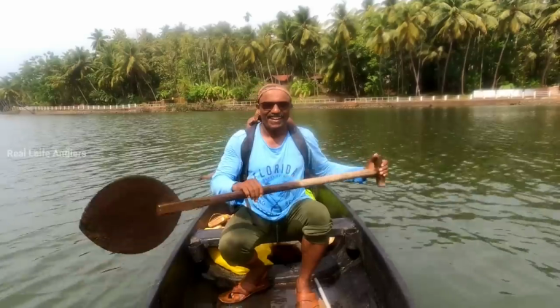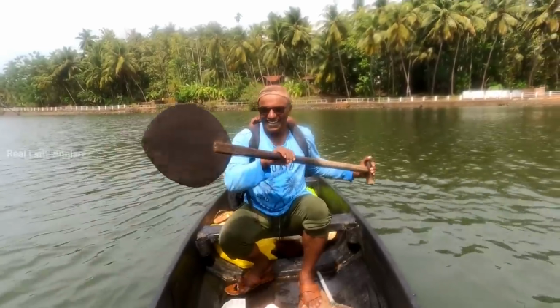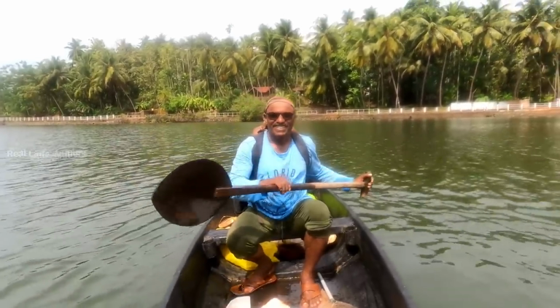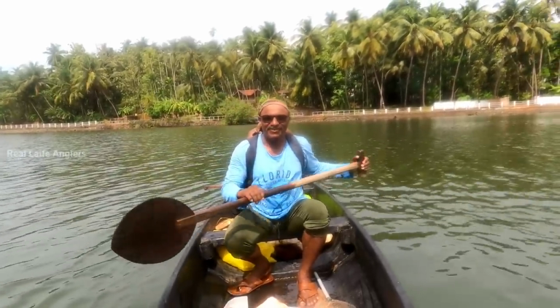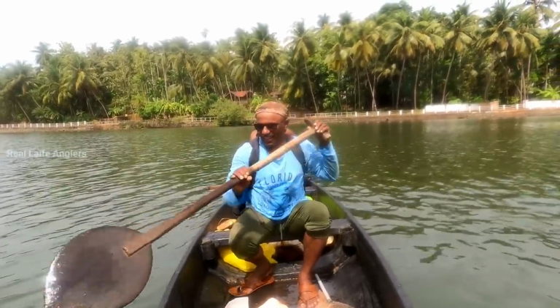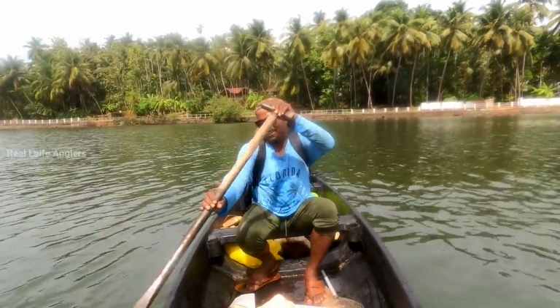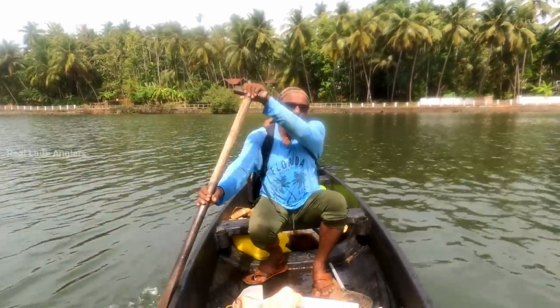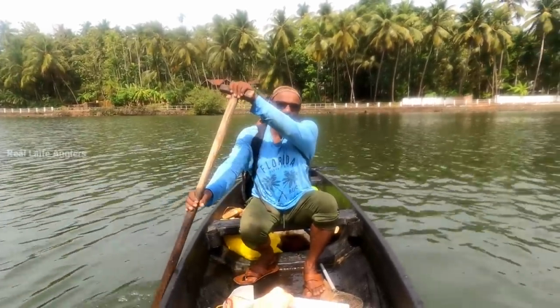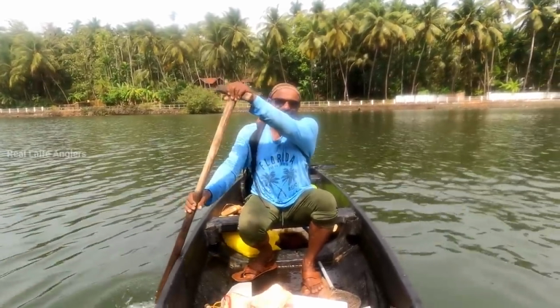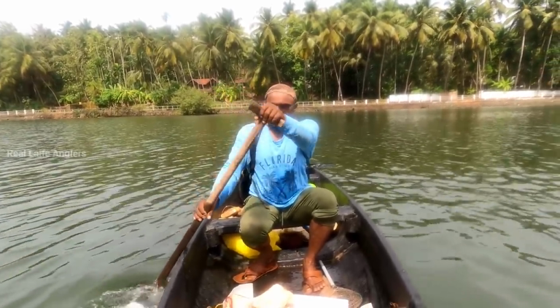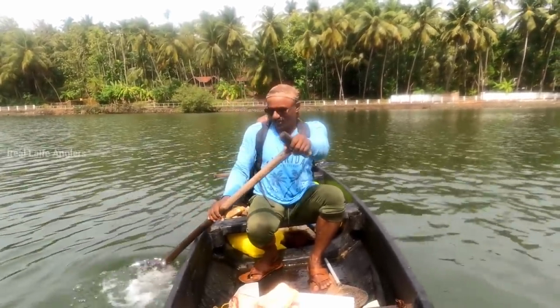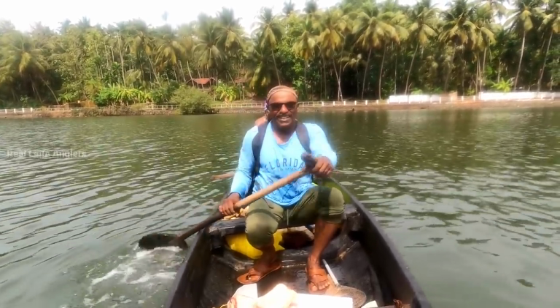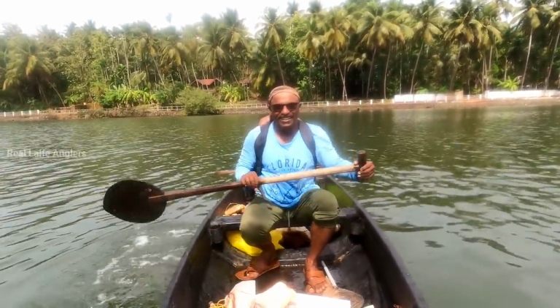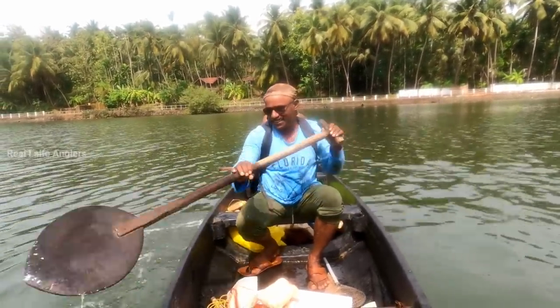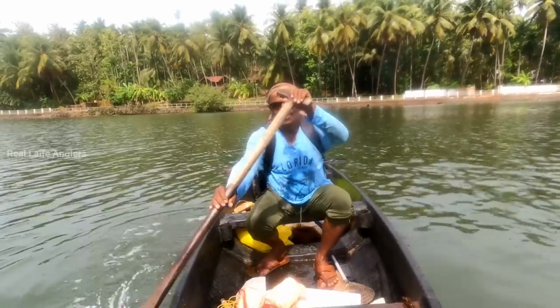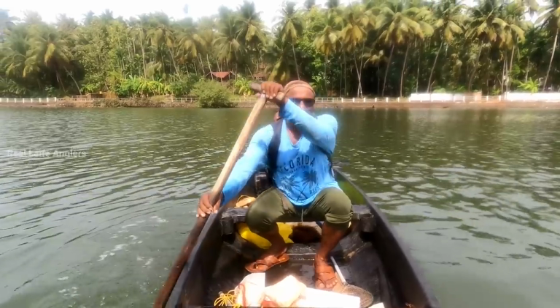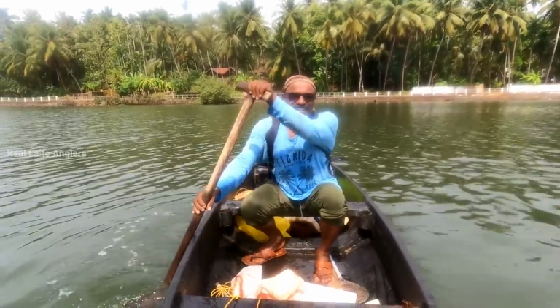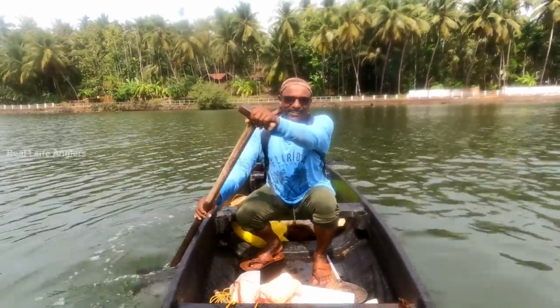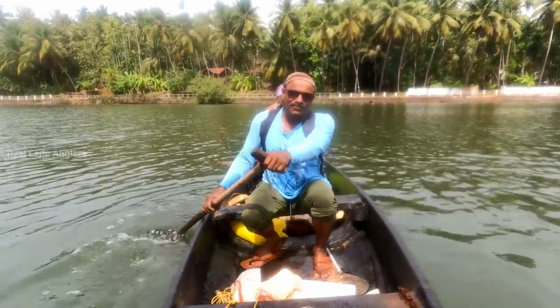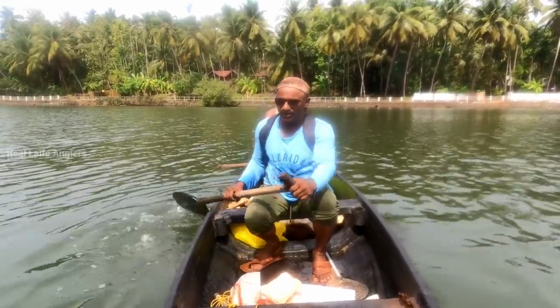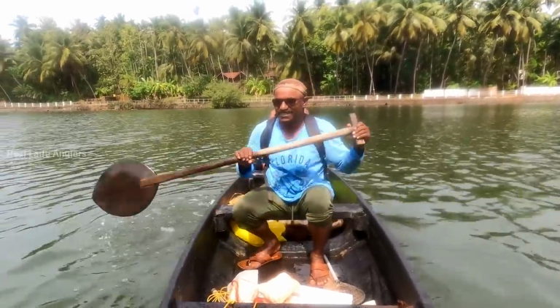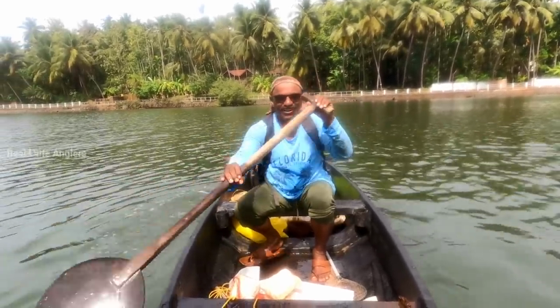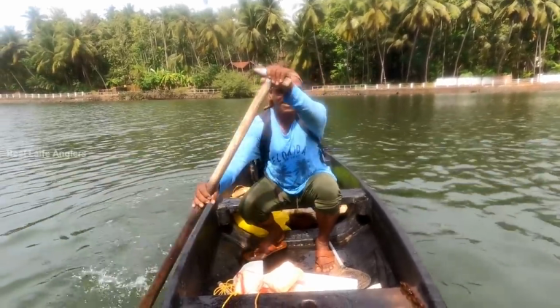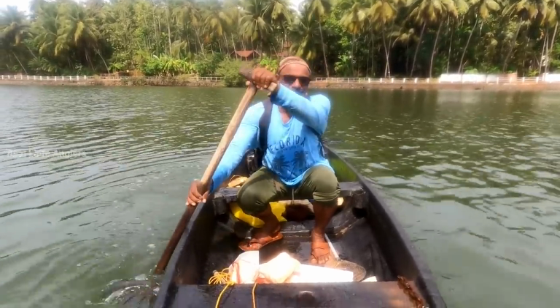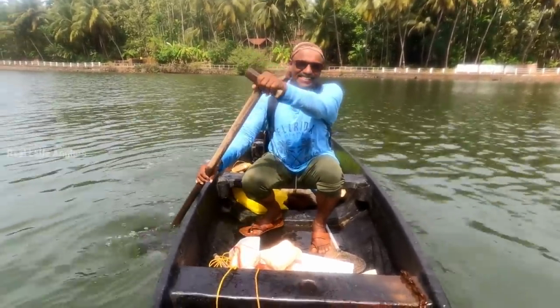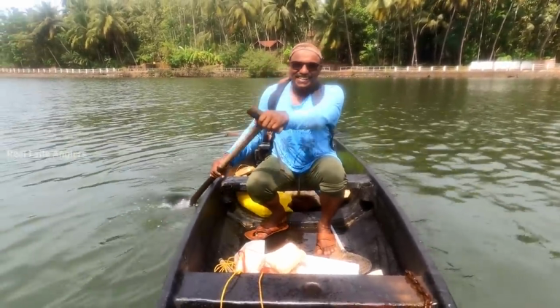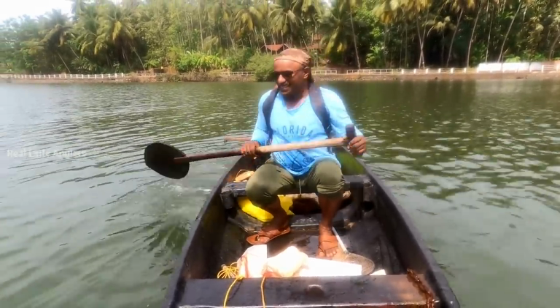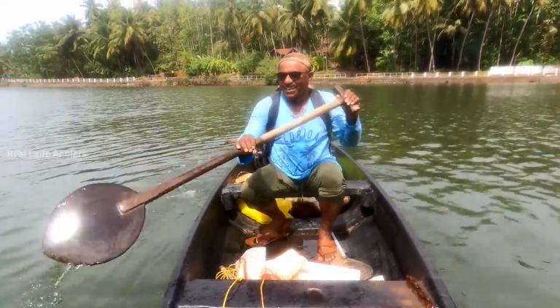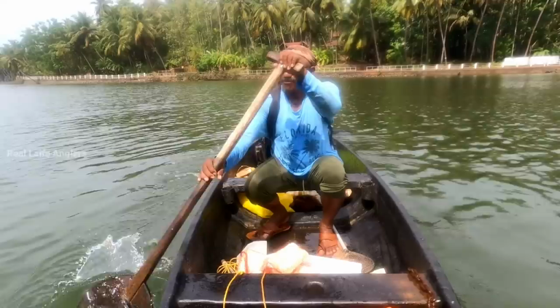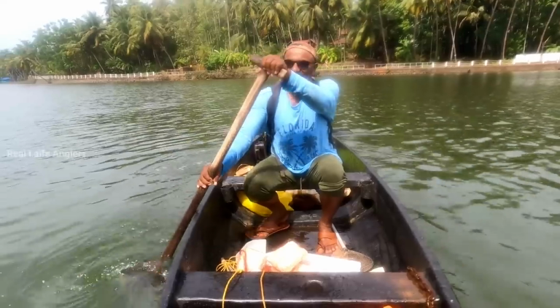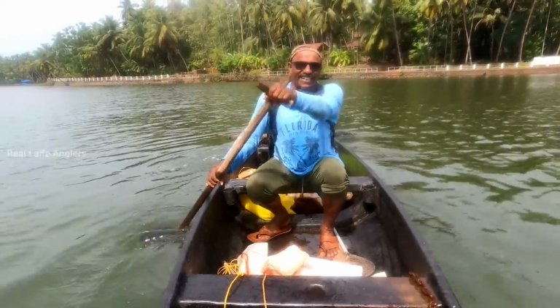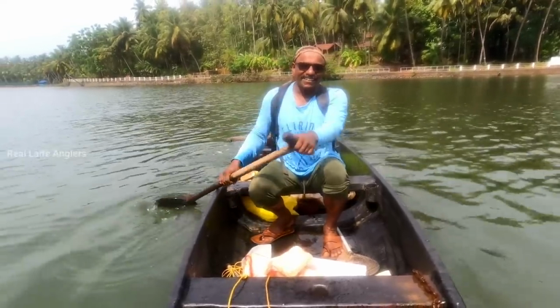Hi. Good. Let's go to my house and I'm not going to get caught. I can't see. I've got caught. It is called the river.